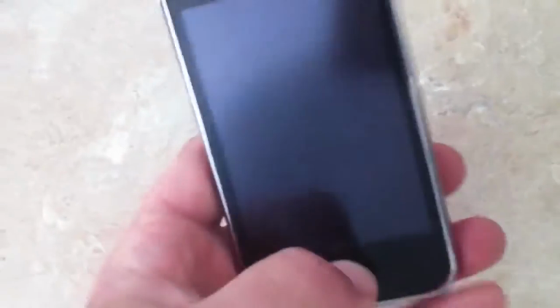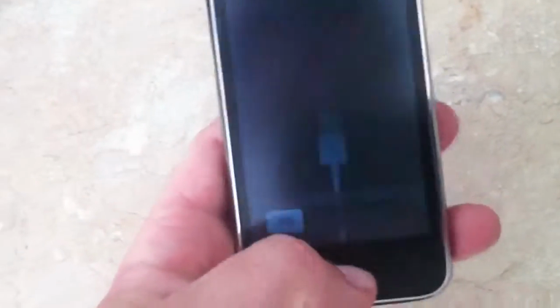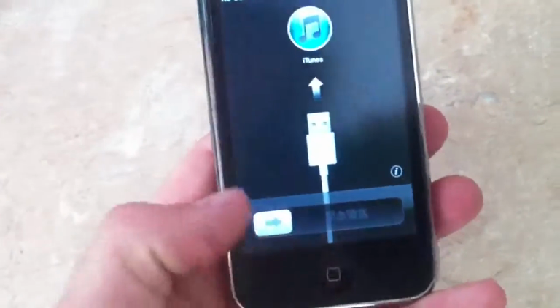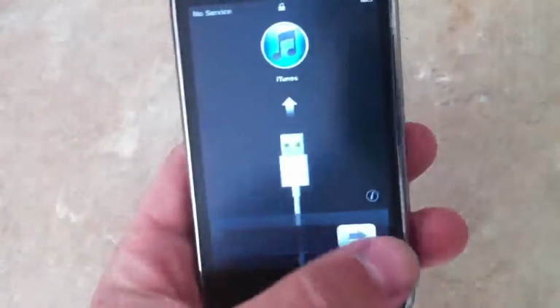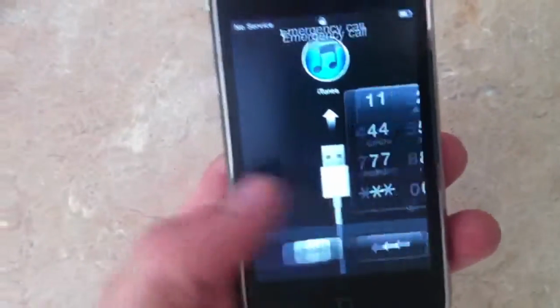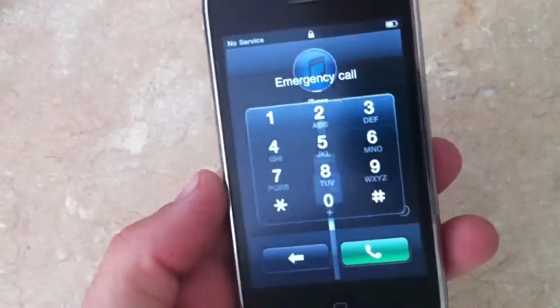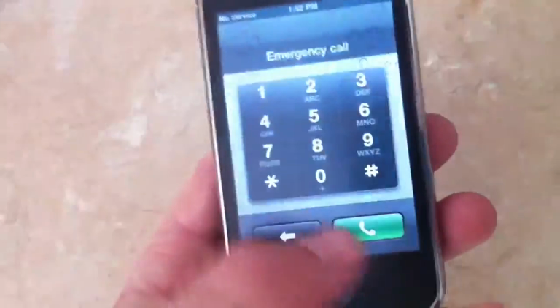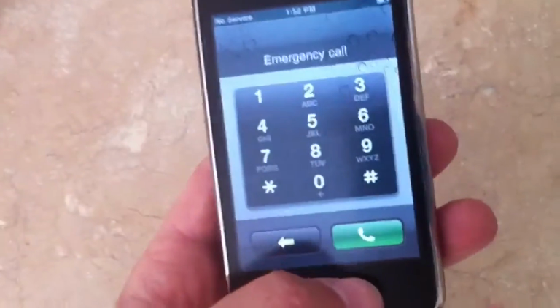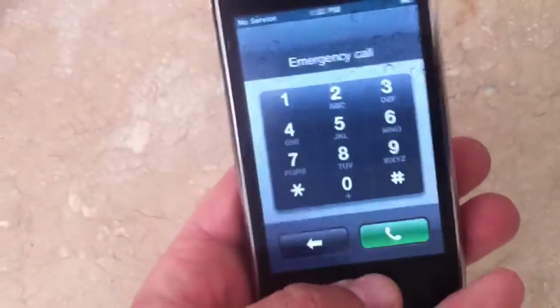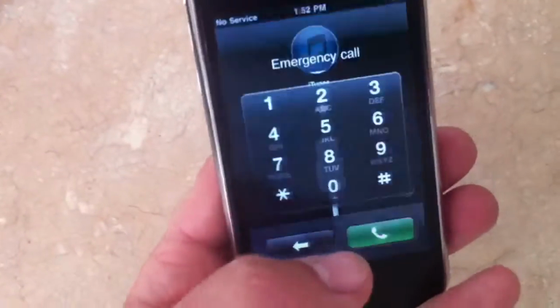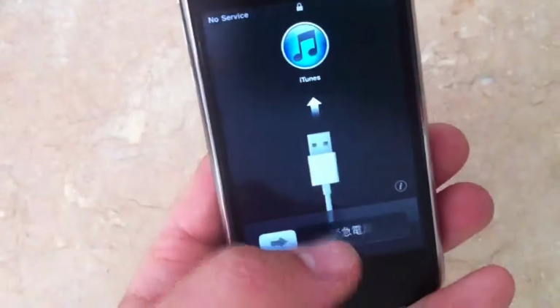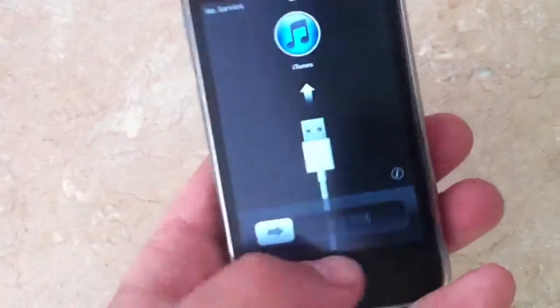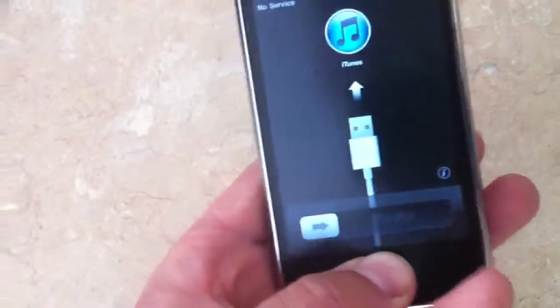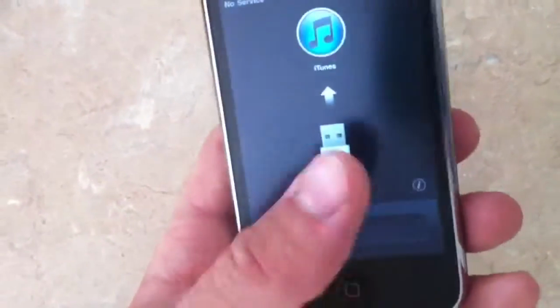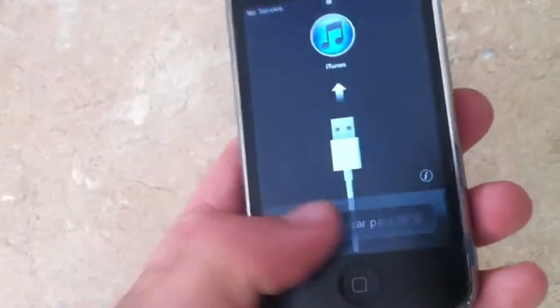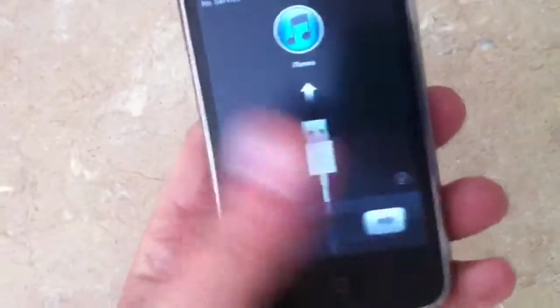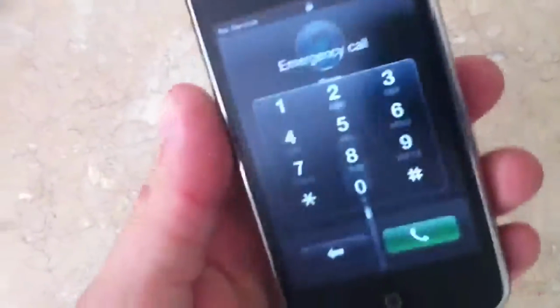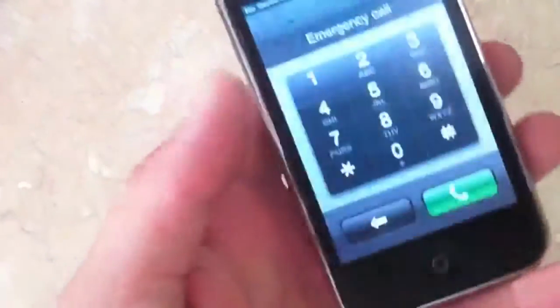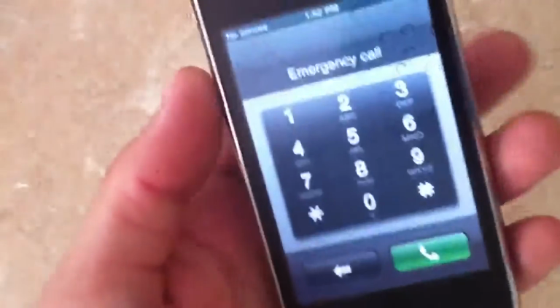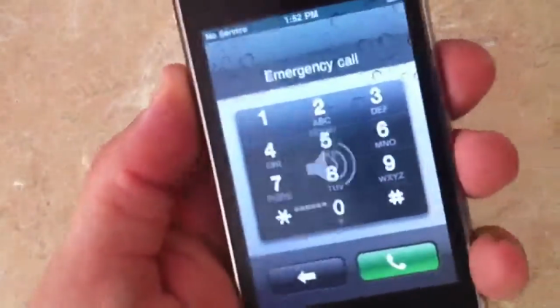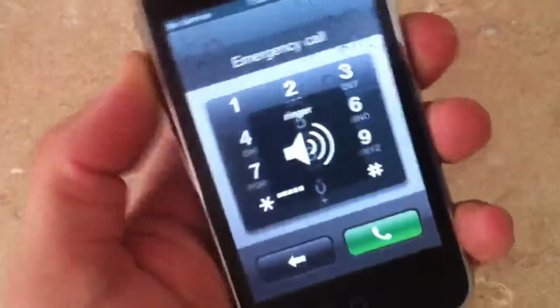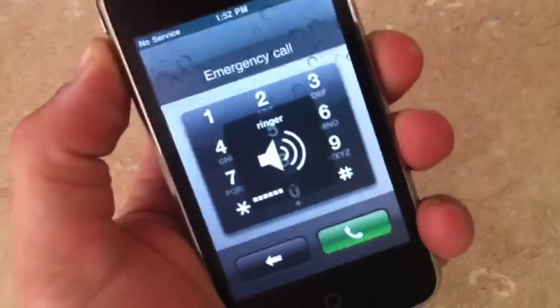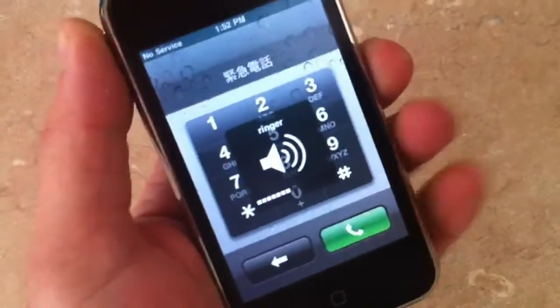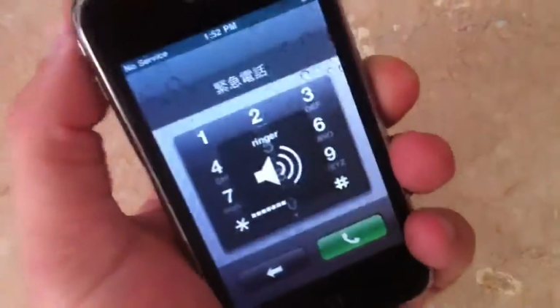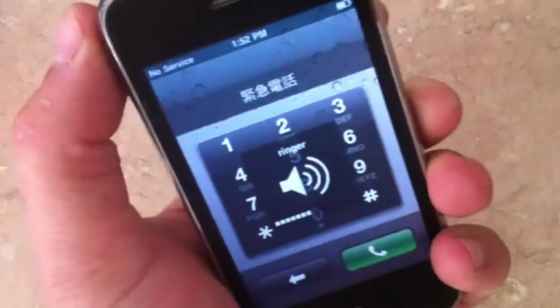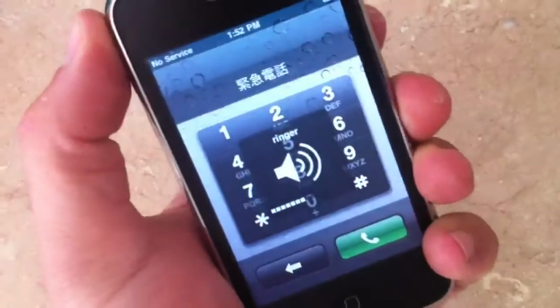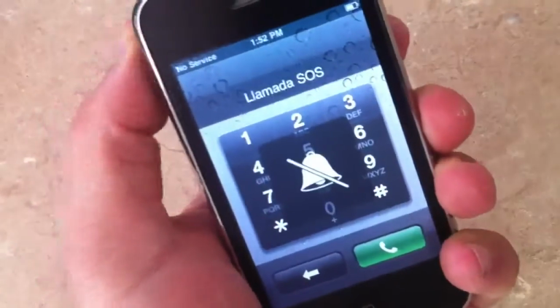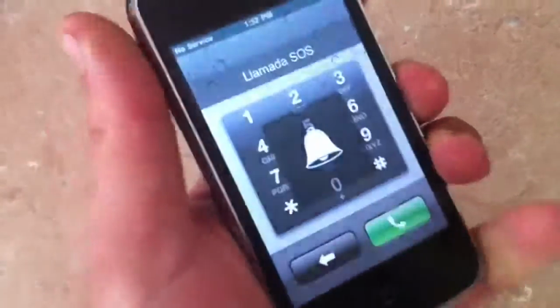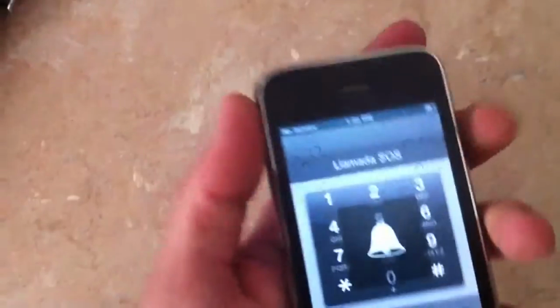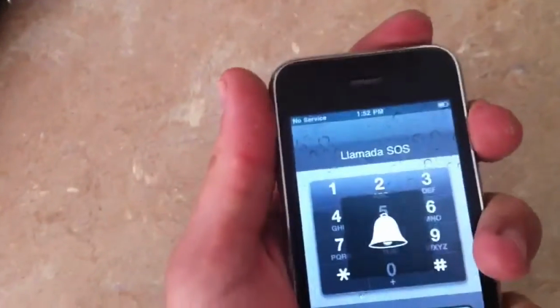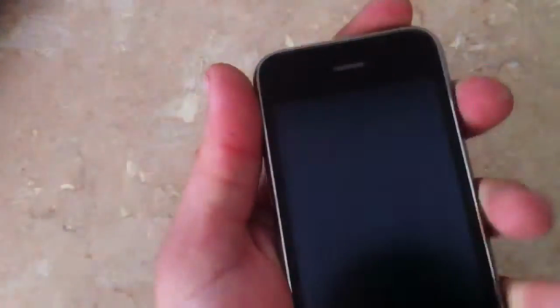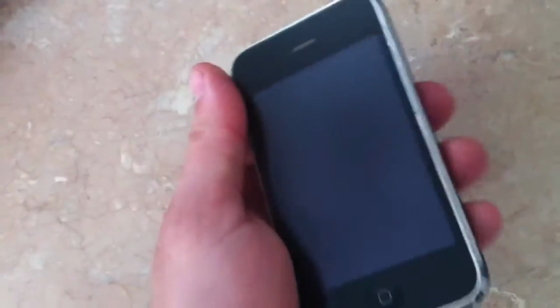Everything works fine on the phone functions. It's ready to plug into iTunes. Just erased all the data on it, so it's ready to go. All the buttons work fine — the volume buttons, the mute button, and the power button on the top.